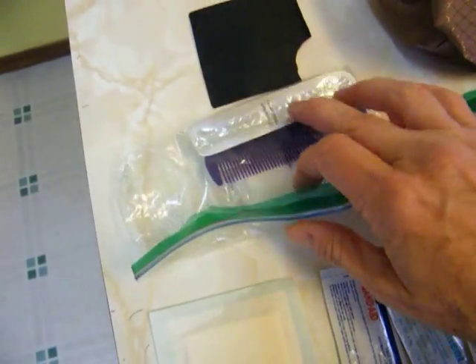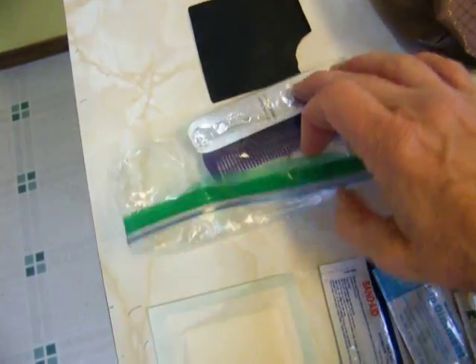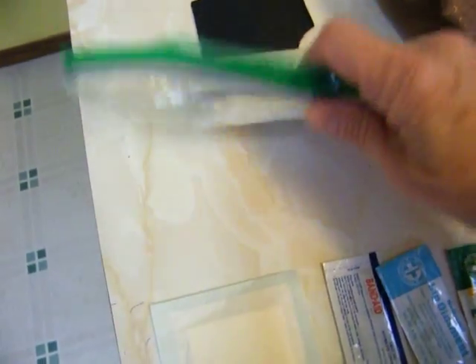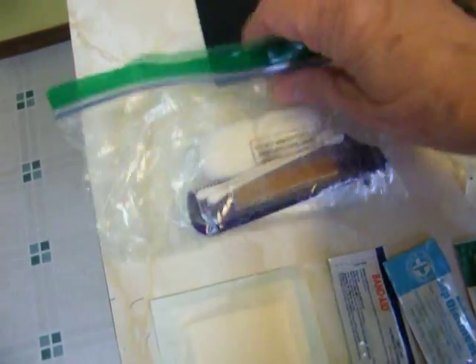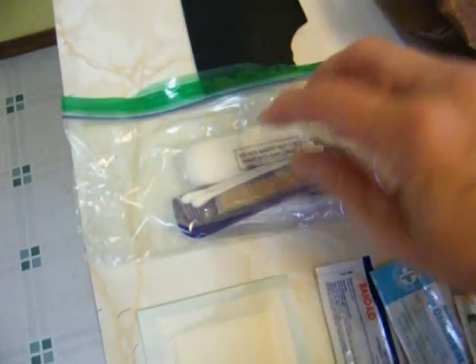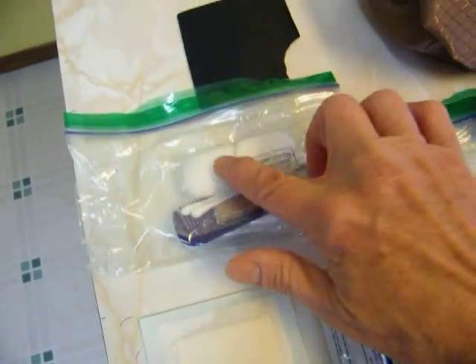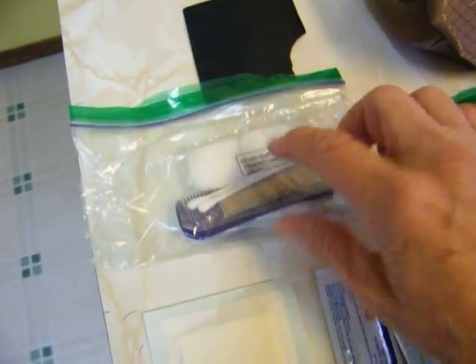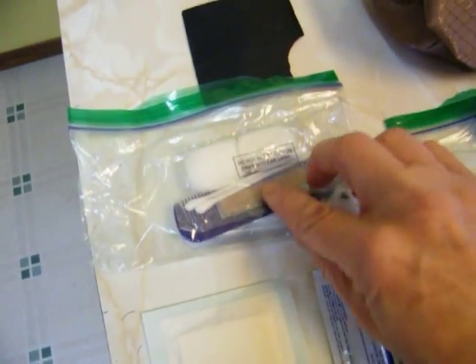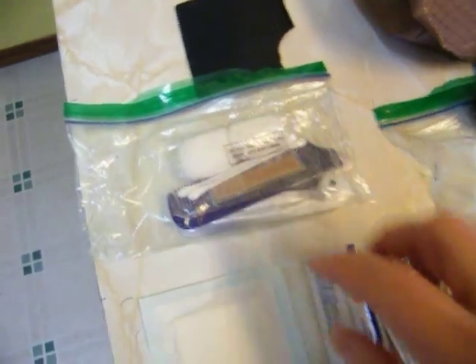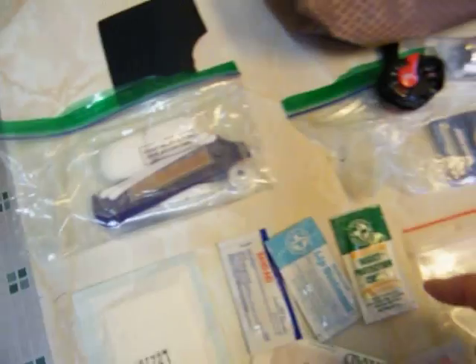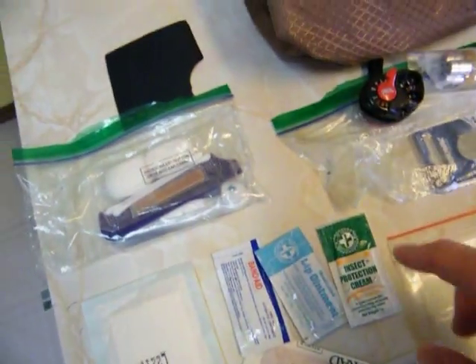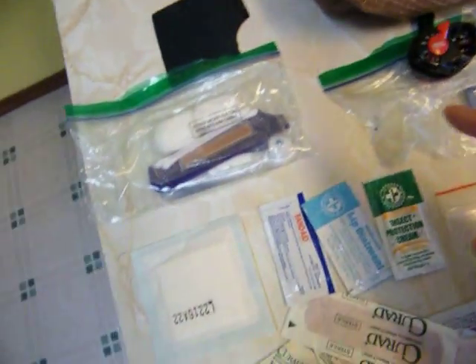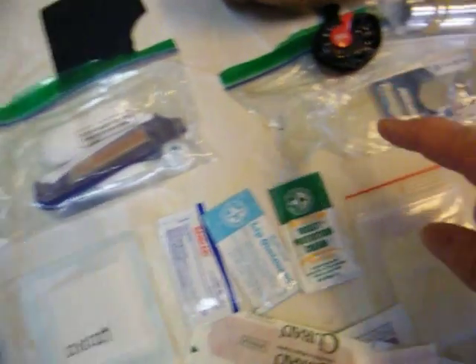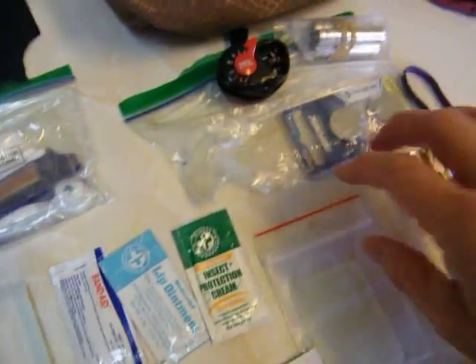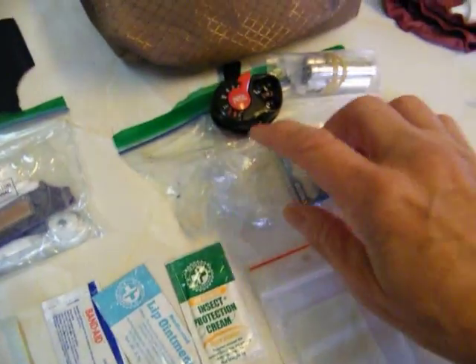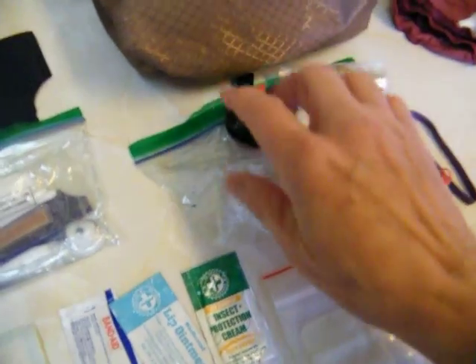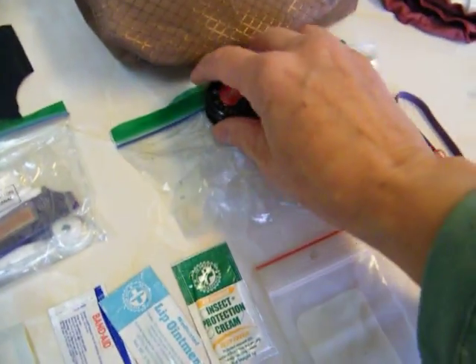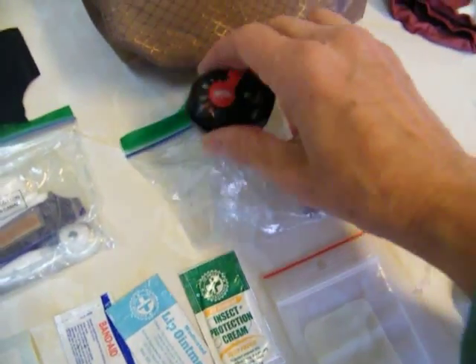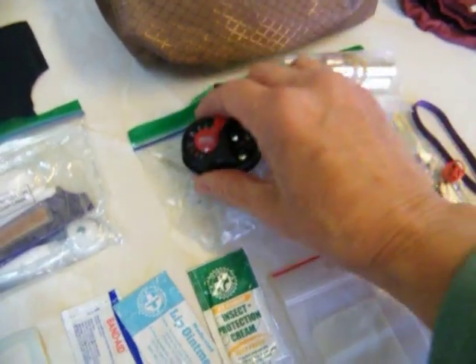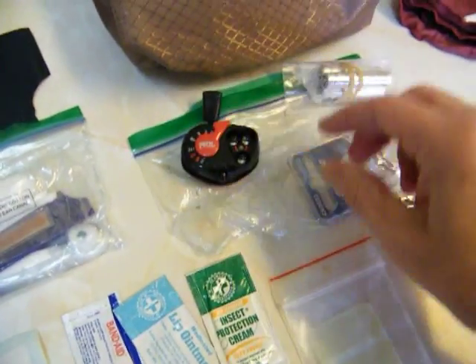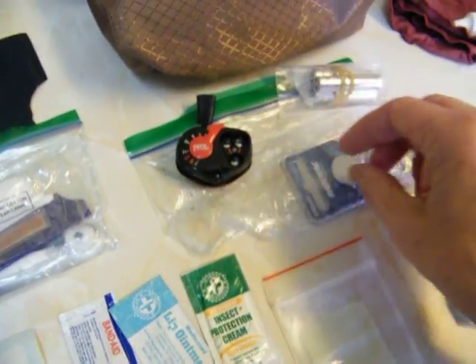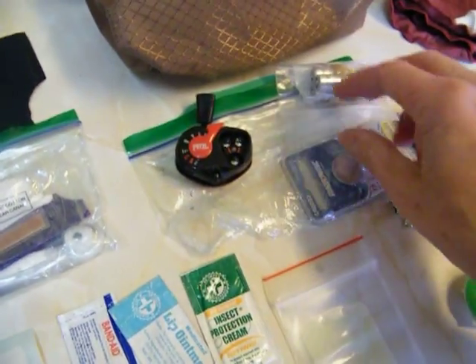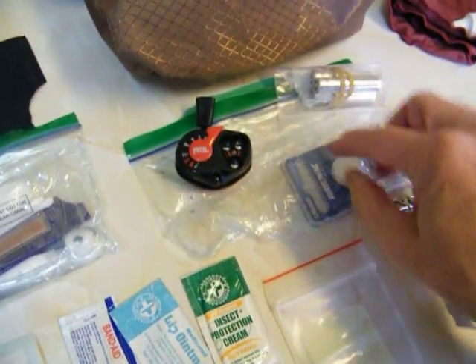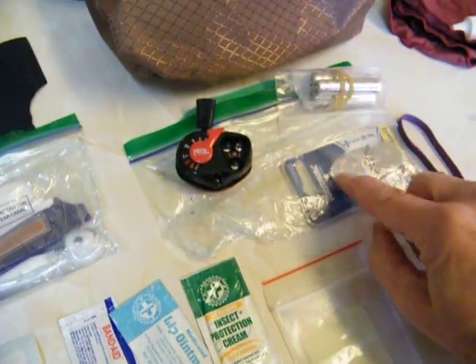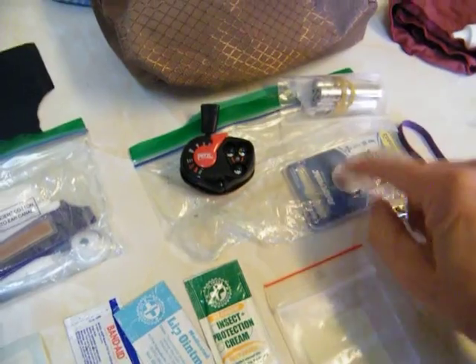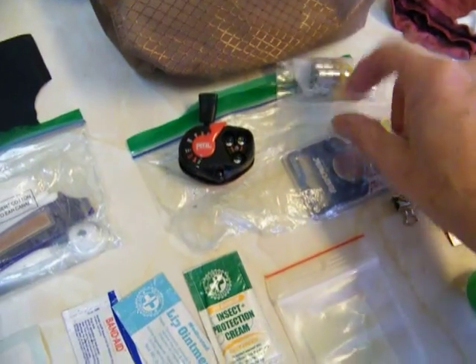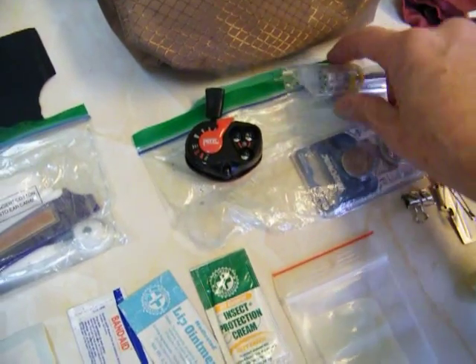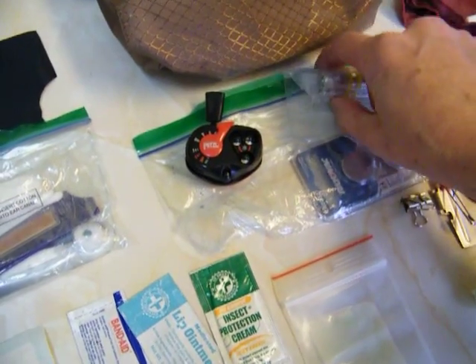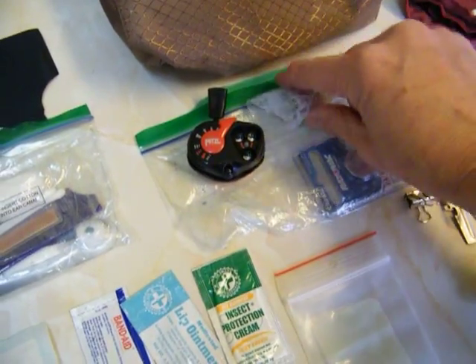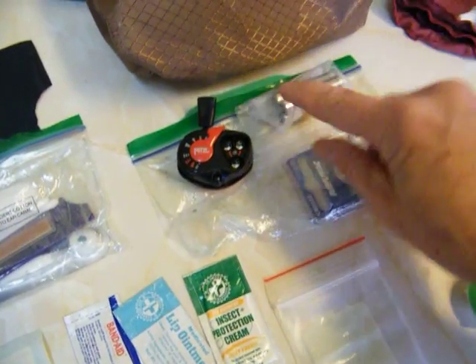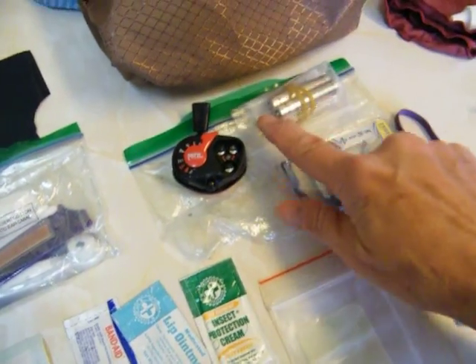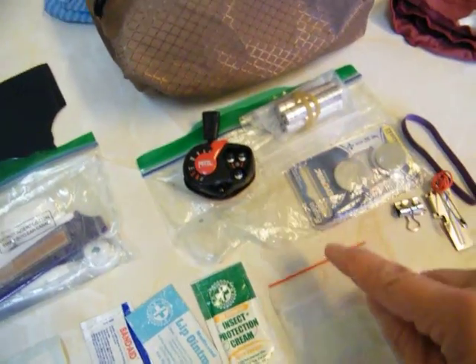Let's see what we got here: comb, toothbrush, a little bit of gauze. Moving on, my headlamp with extra batteries. These are extra batteries for my spot unit.